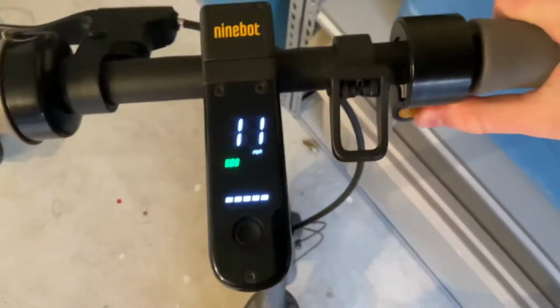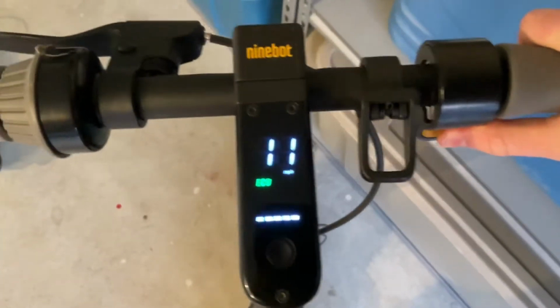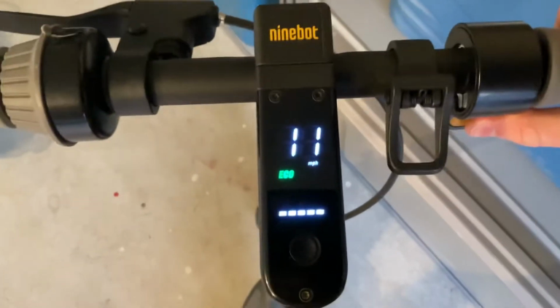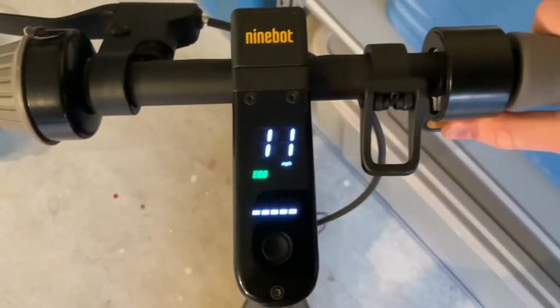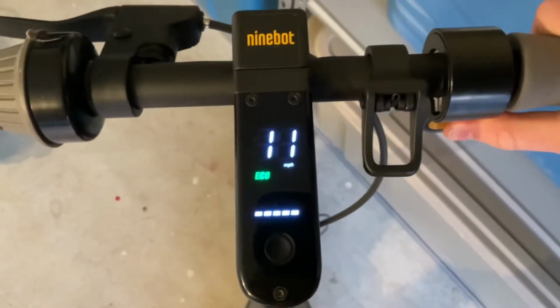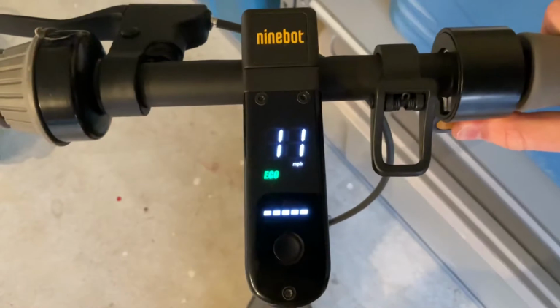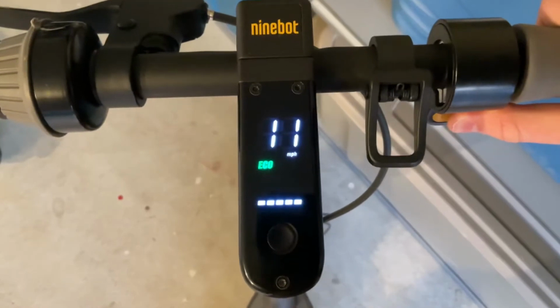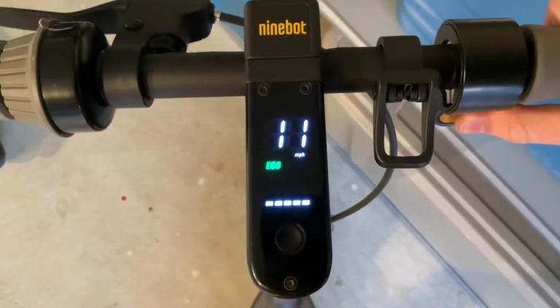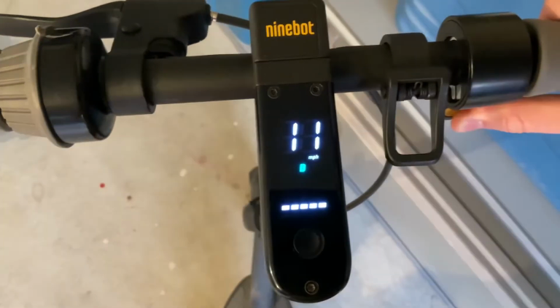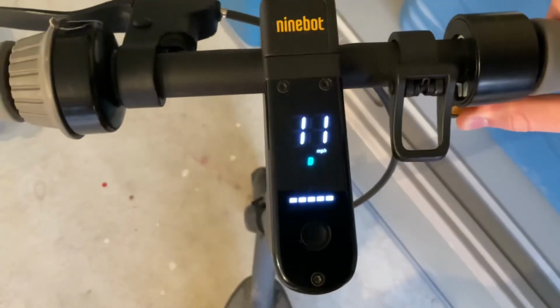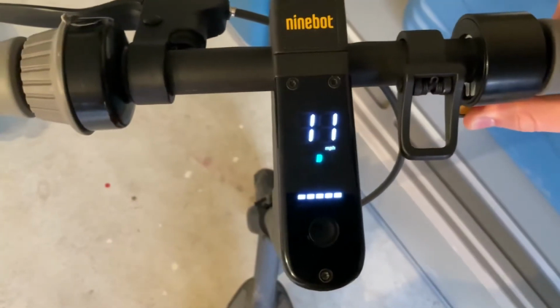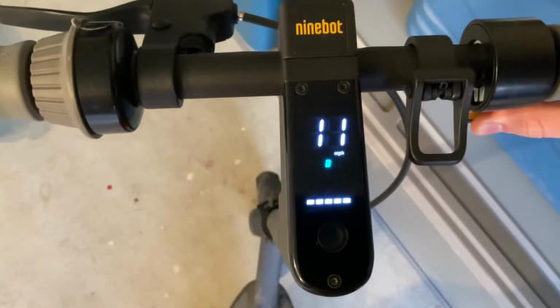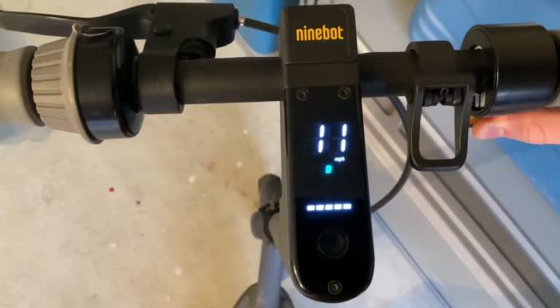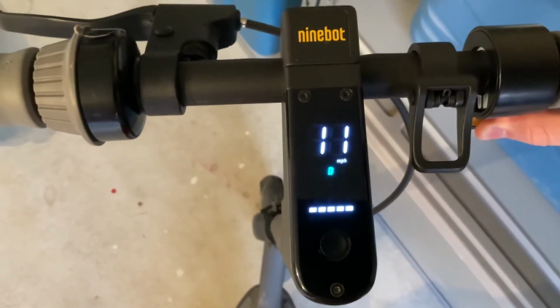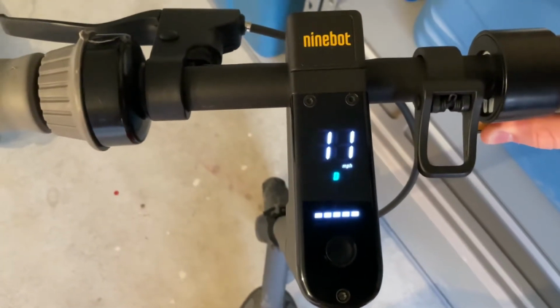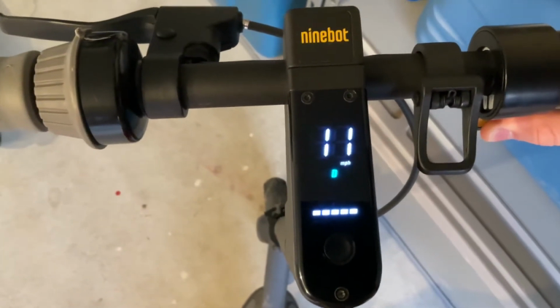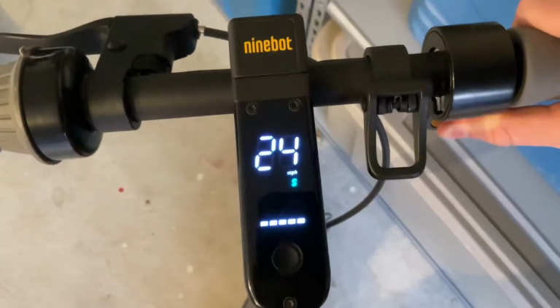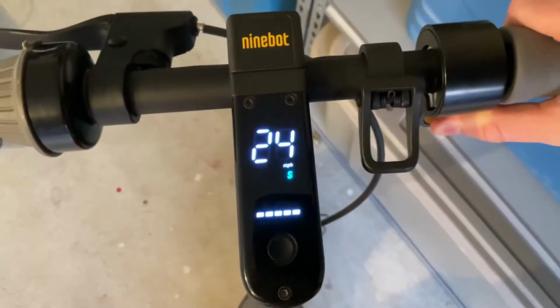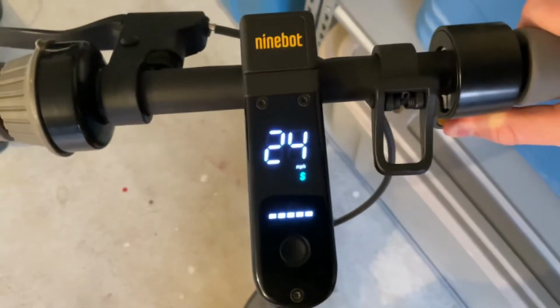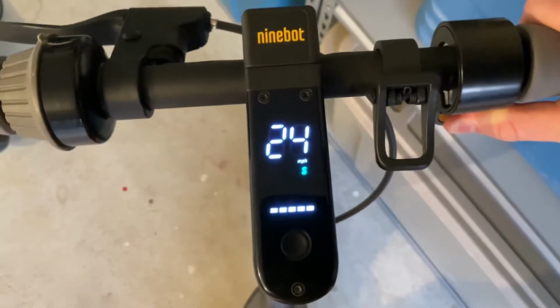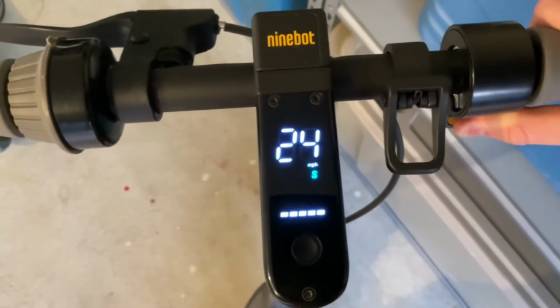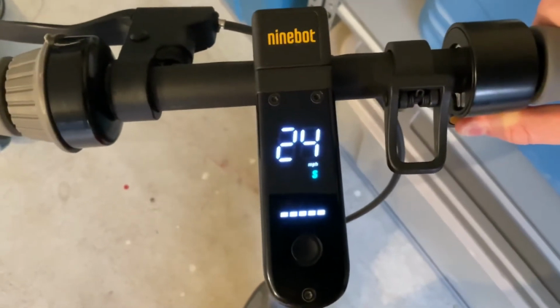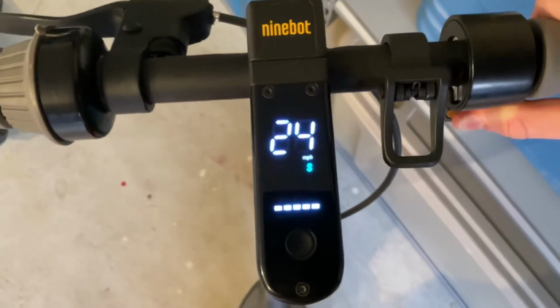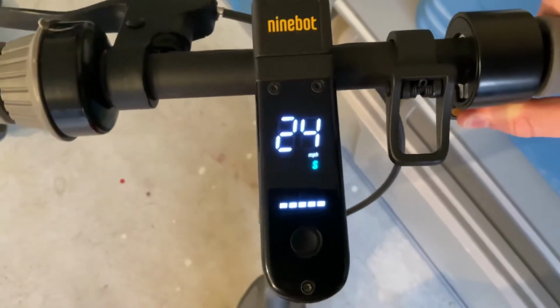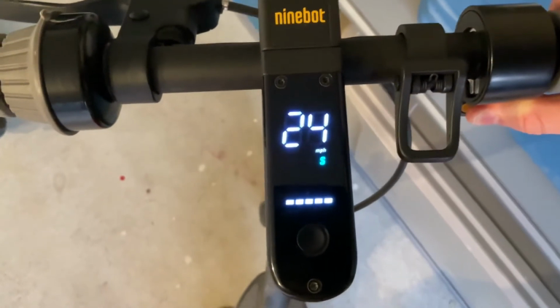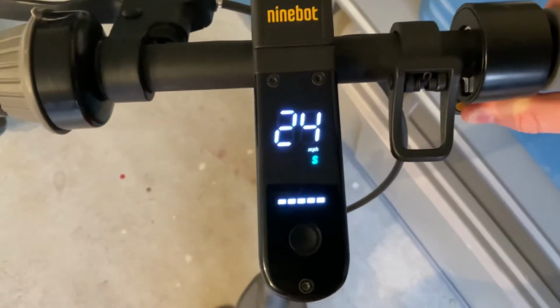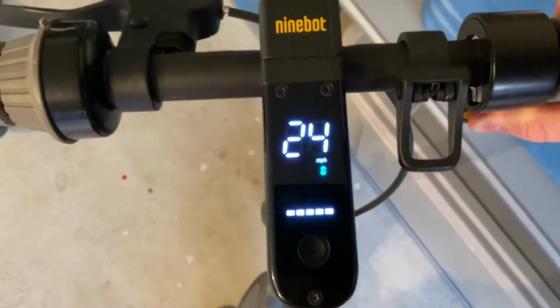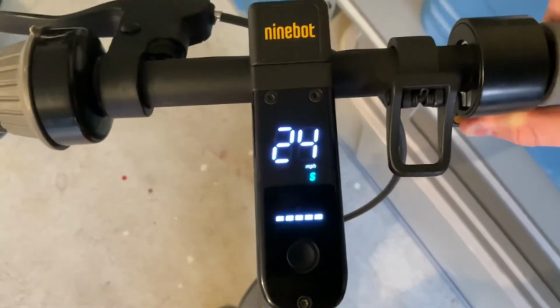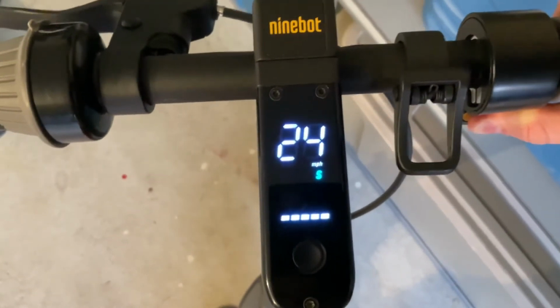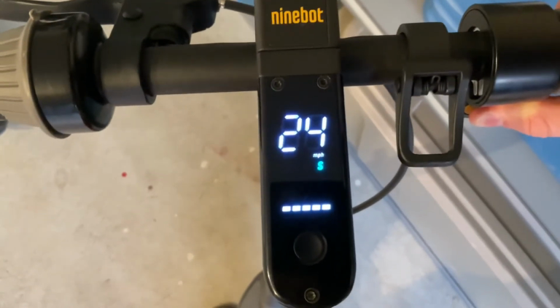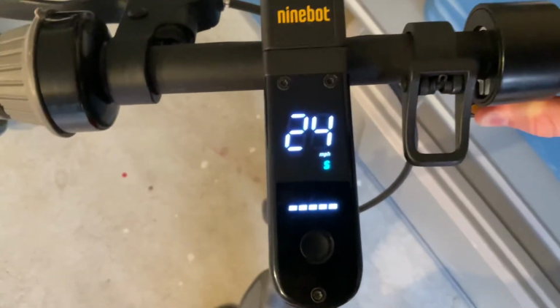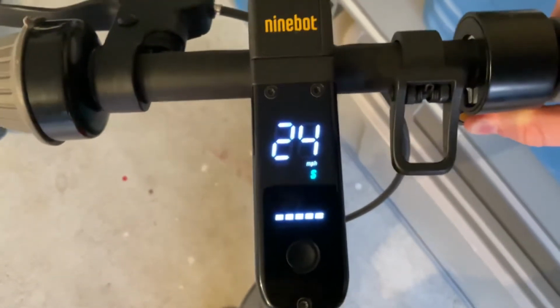Eco mode goes zero to 10 miles per hour, which is pretty good. Drive mode is a little faster and good for beginners. Sport mode at 24 miles per hour is for people who really want to have fun and use their scooter to the max.